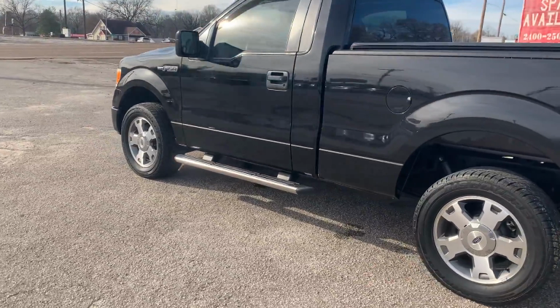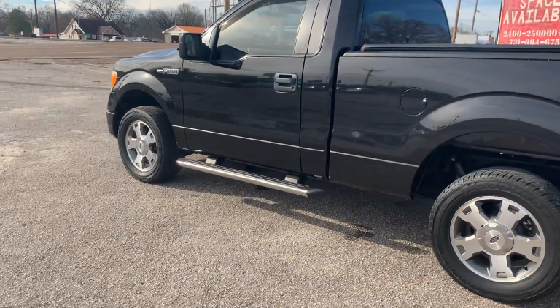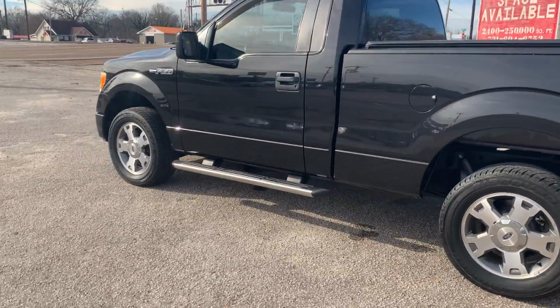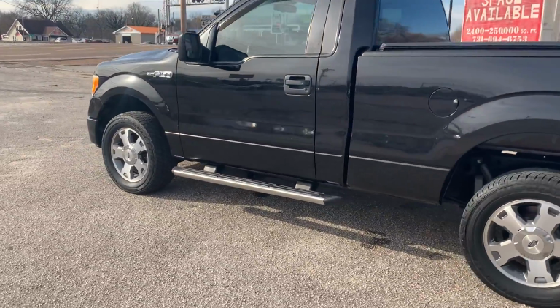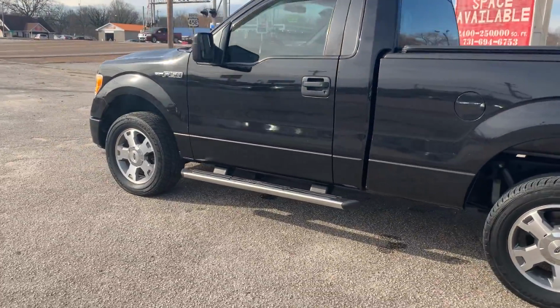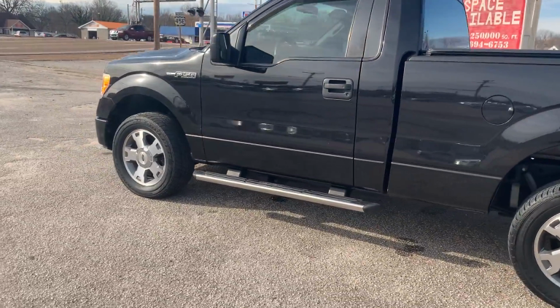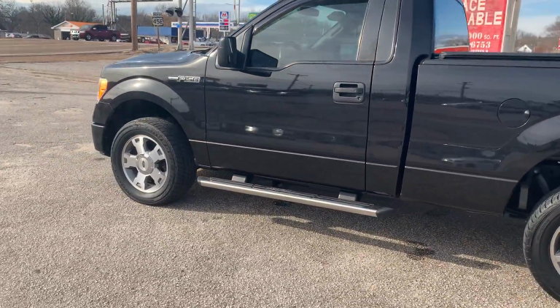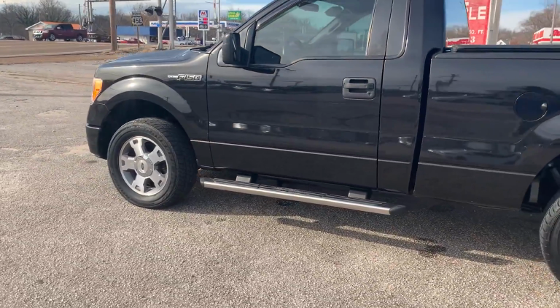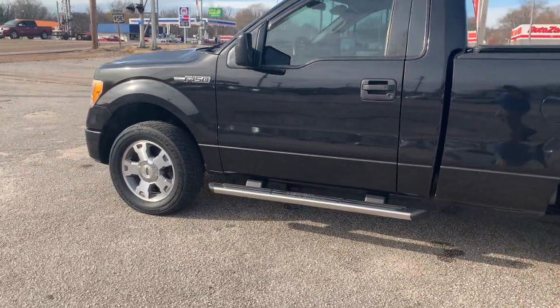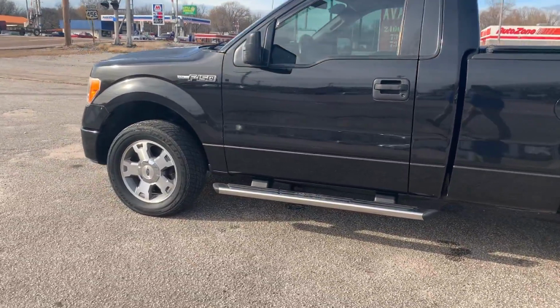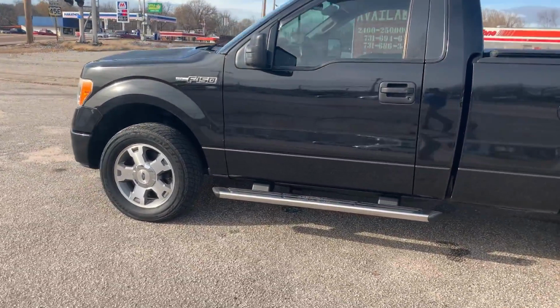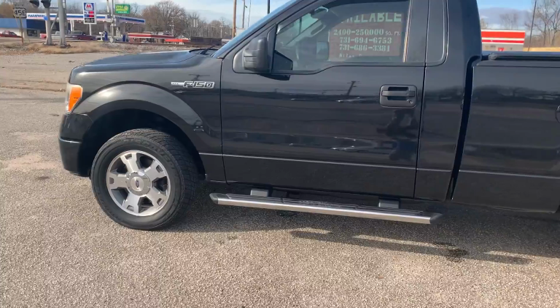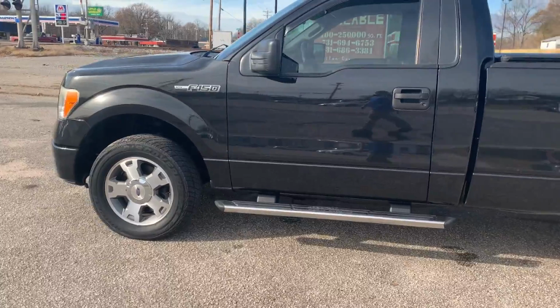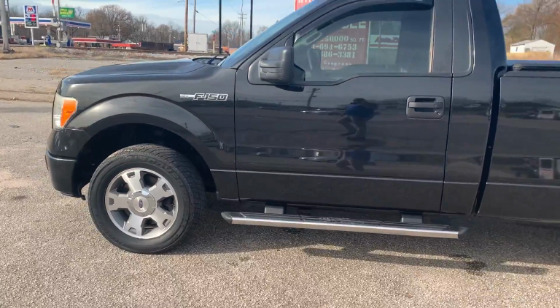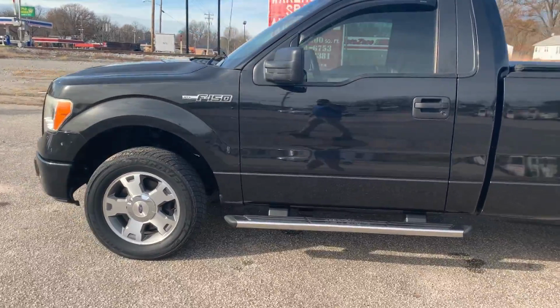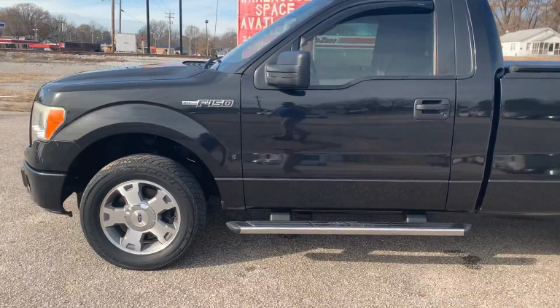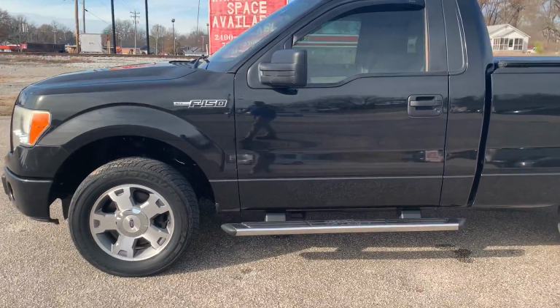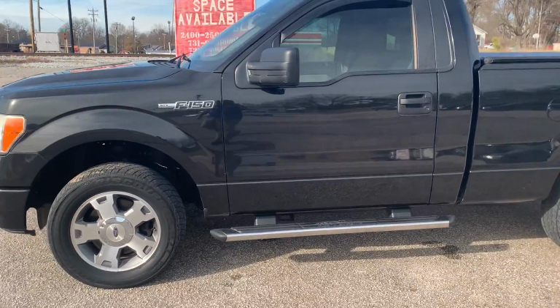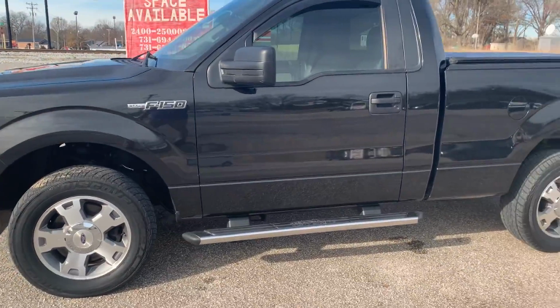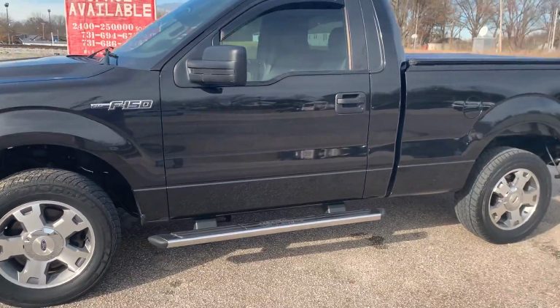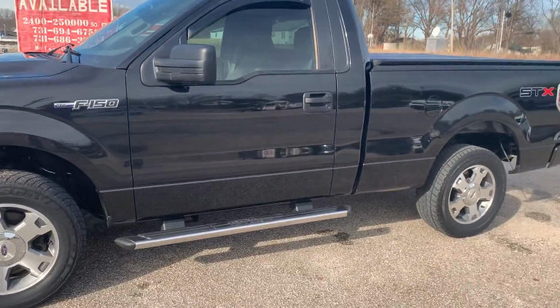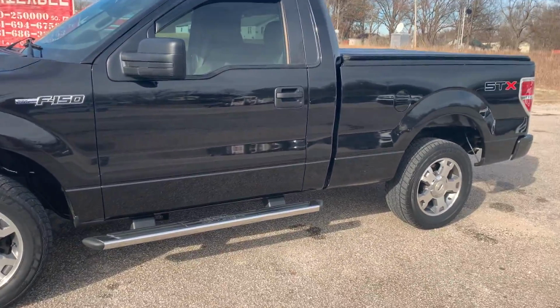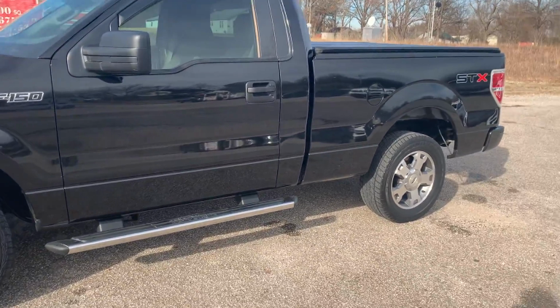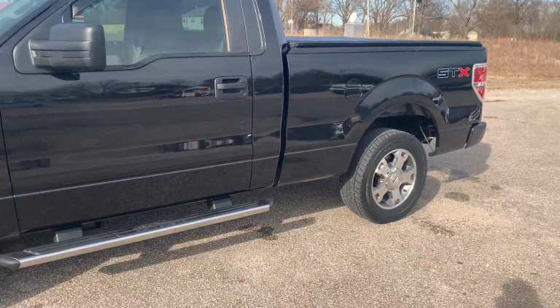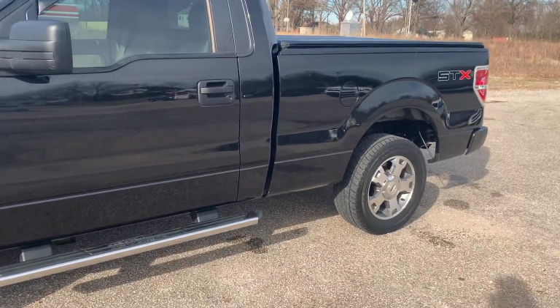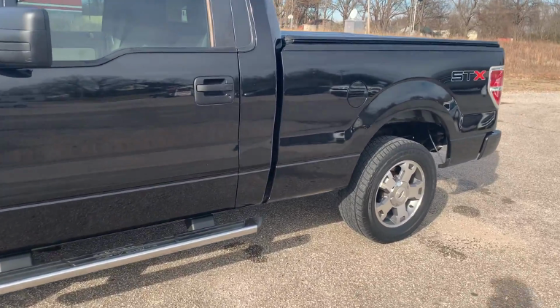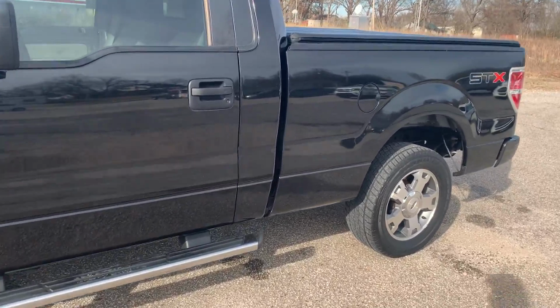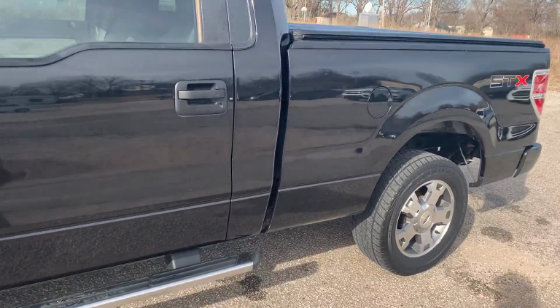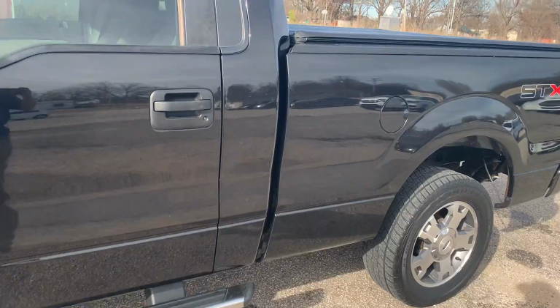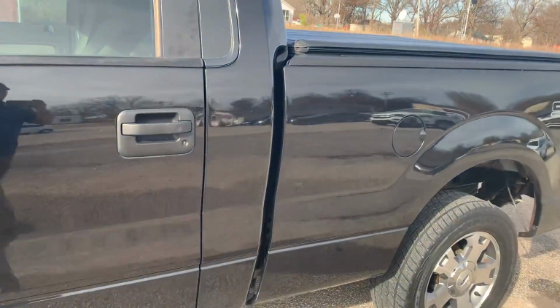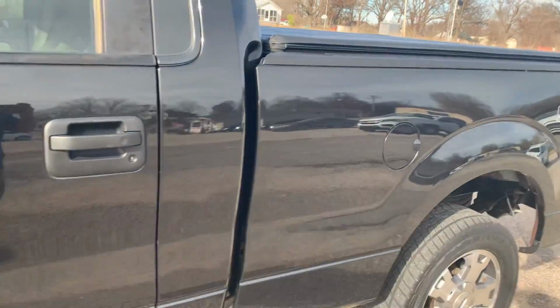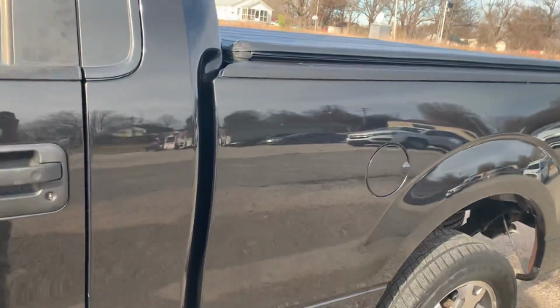Super, super strange truck. I believe this one has 104,000 miles — we'll check when we get in here.